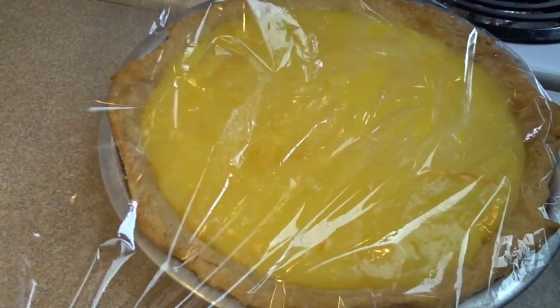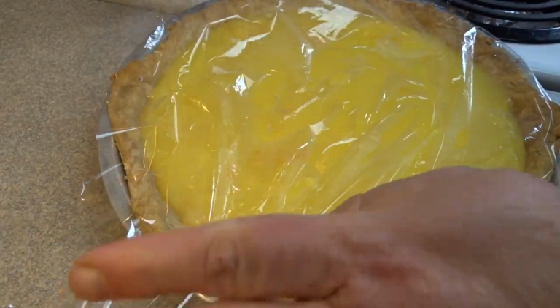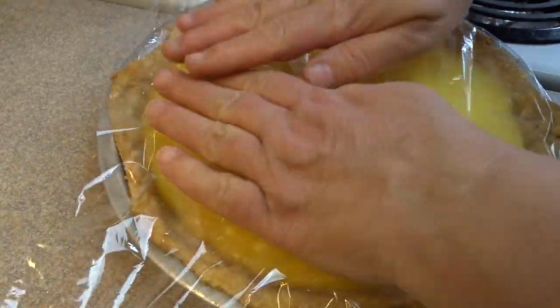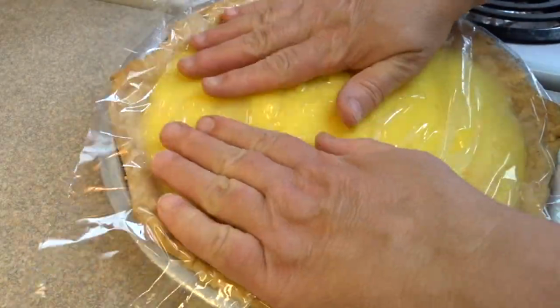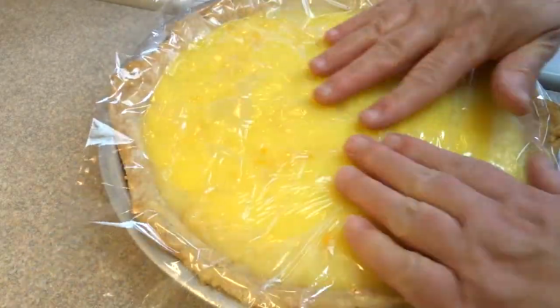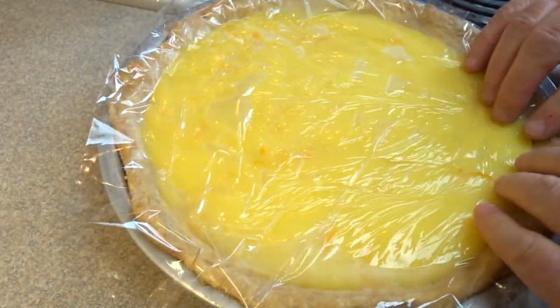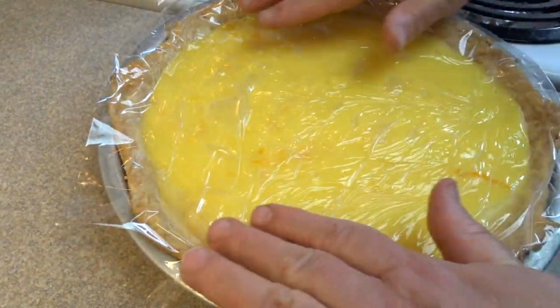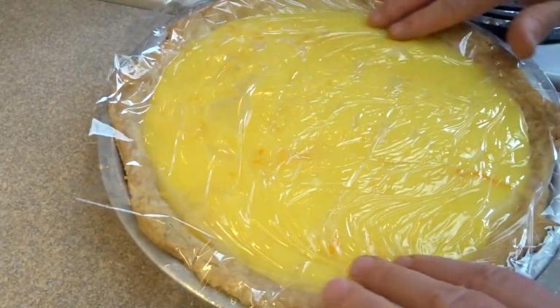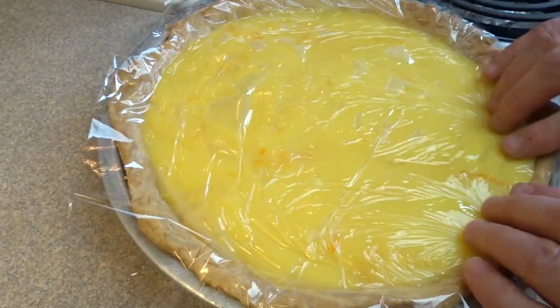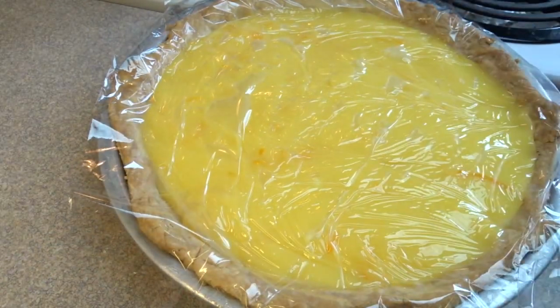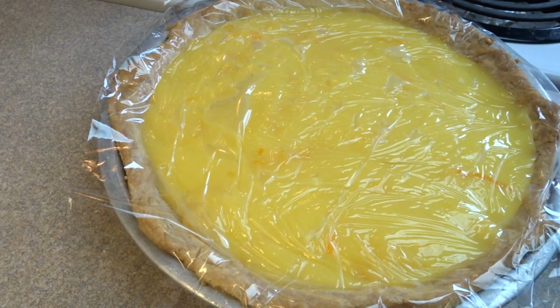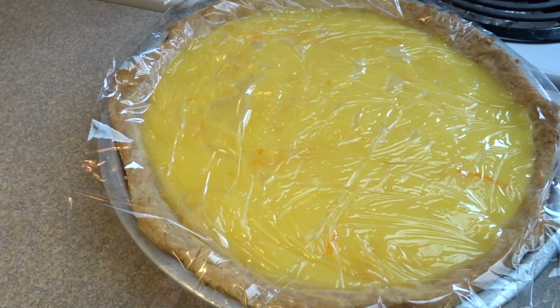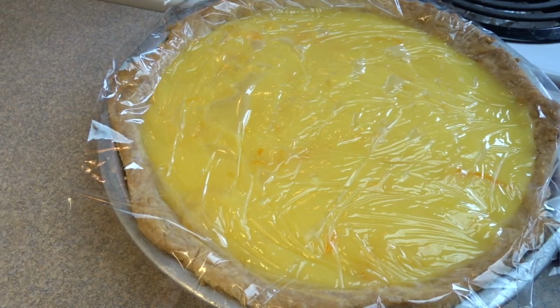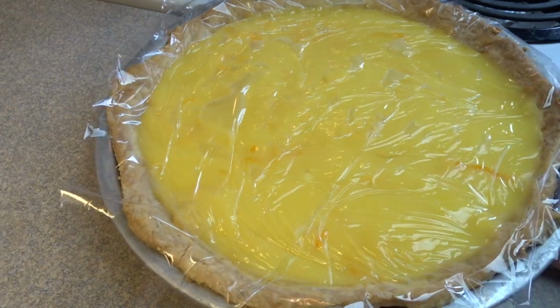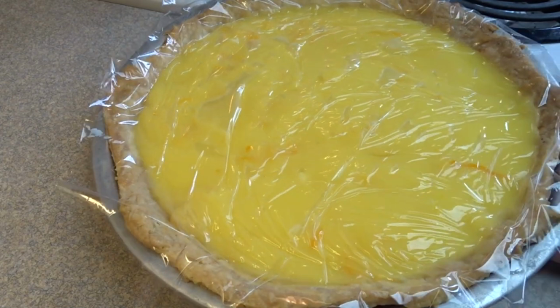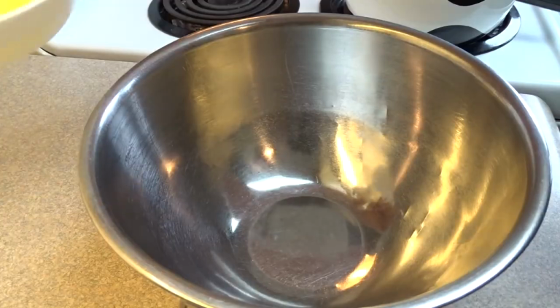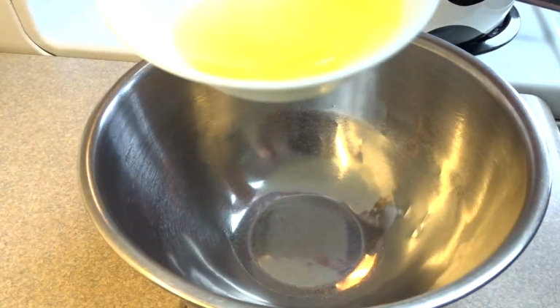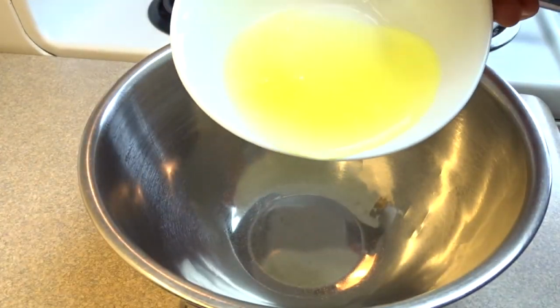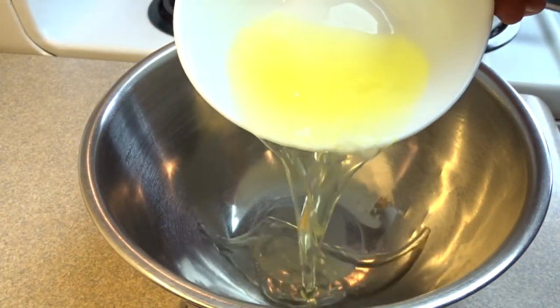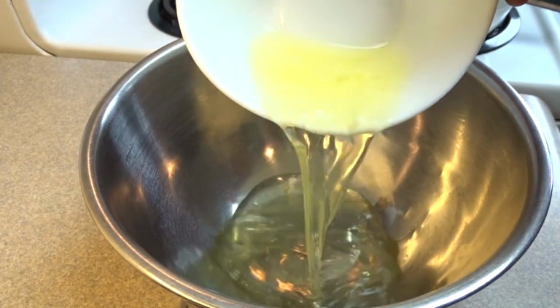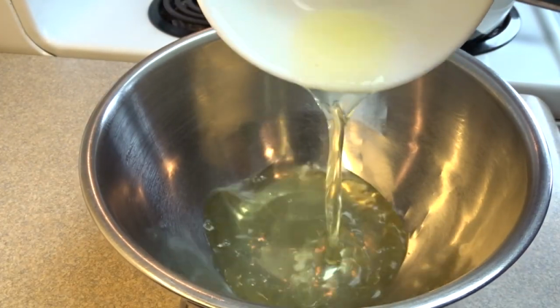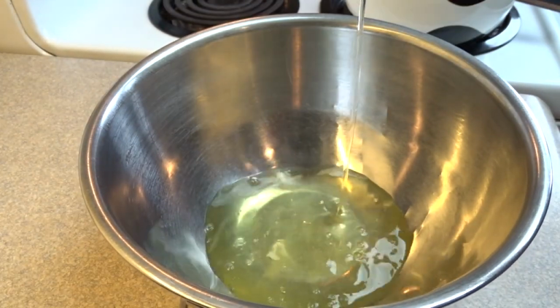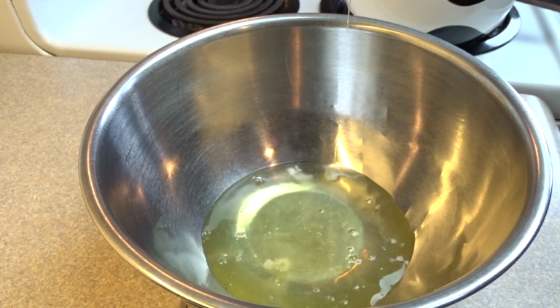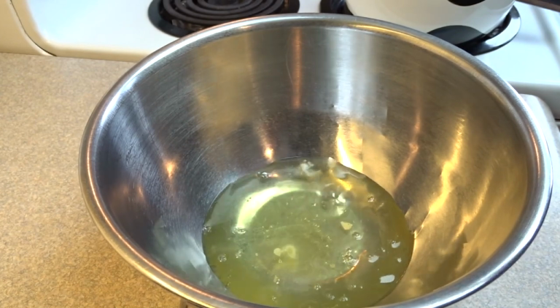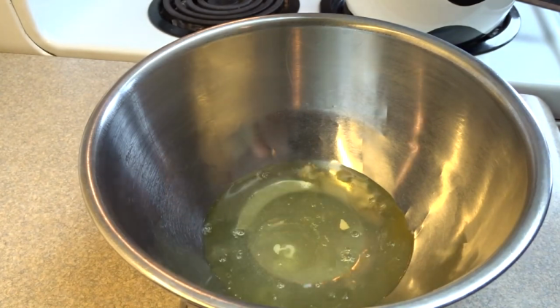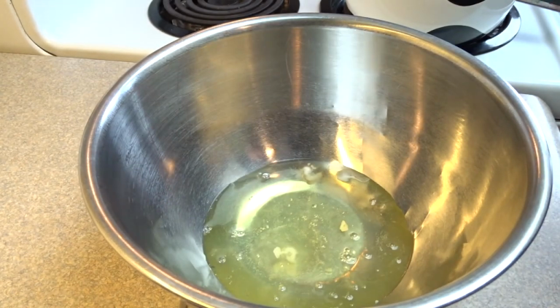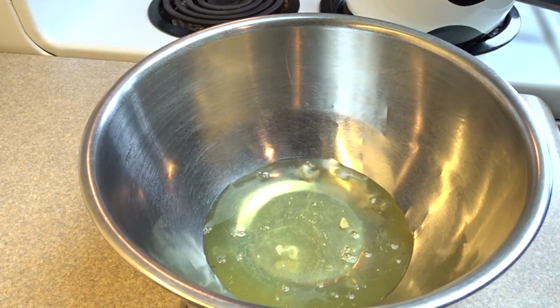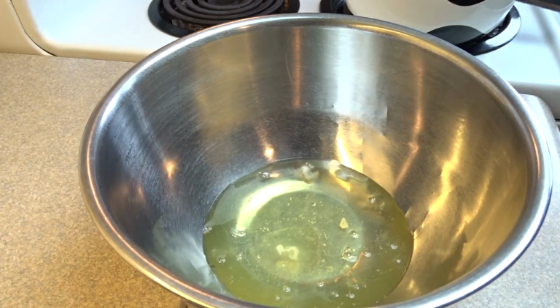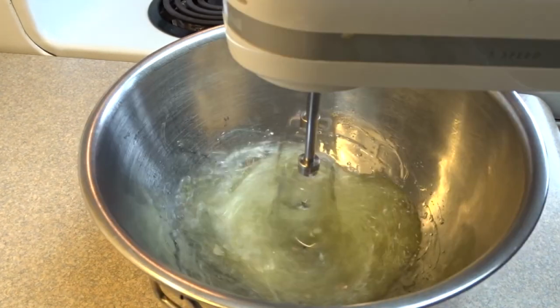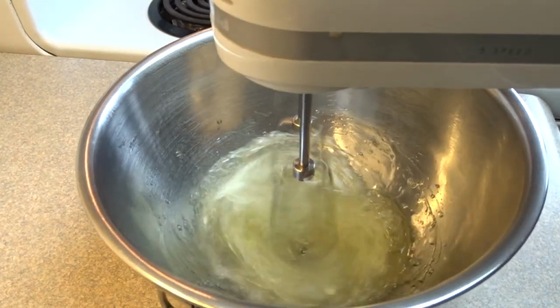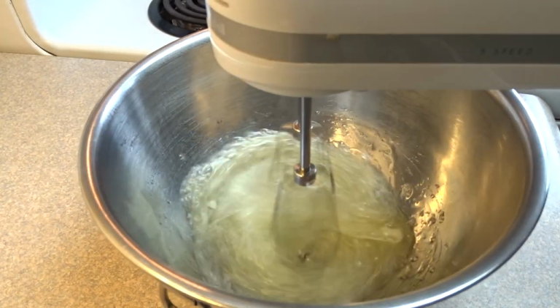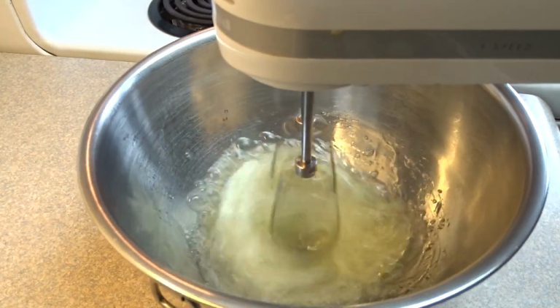Cover it with plastic wrap and put it in the refrigerator to cool to room temperature. While you're waiting, you can make your meringue using the 4 egg whites we held on to from before.